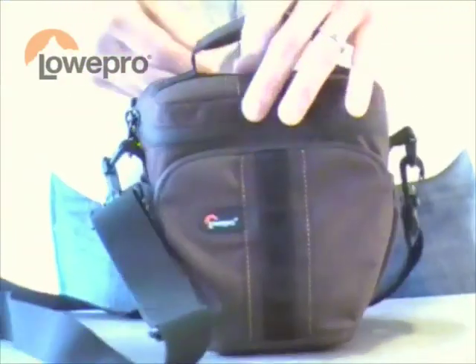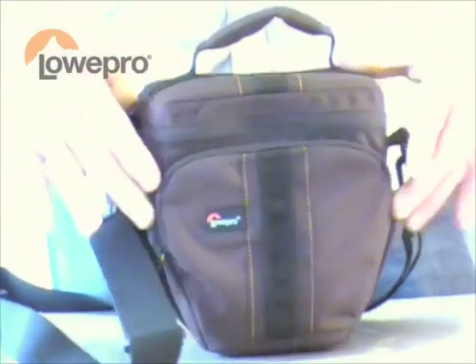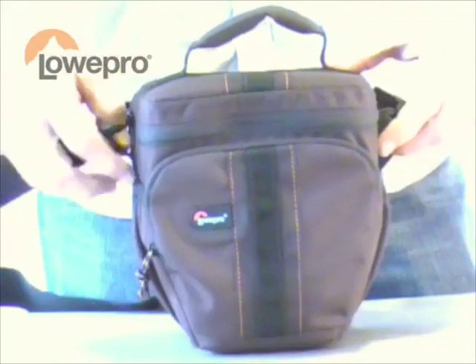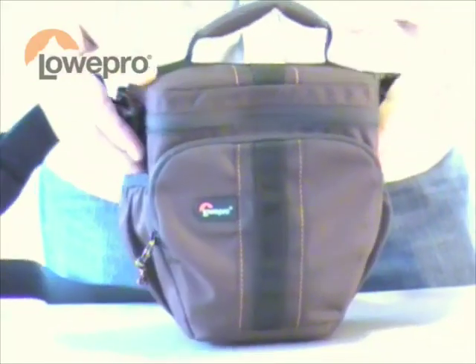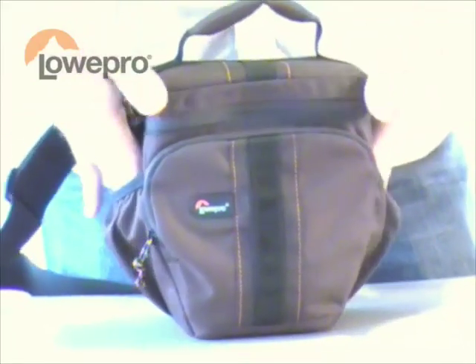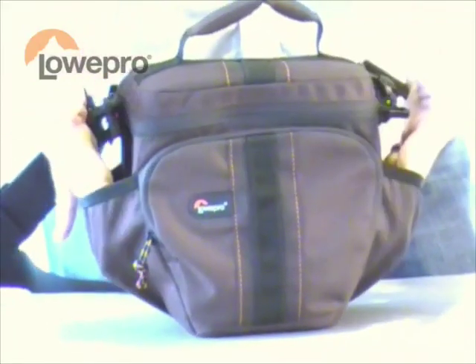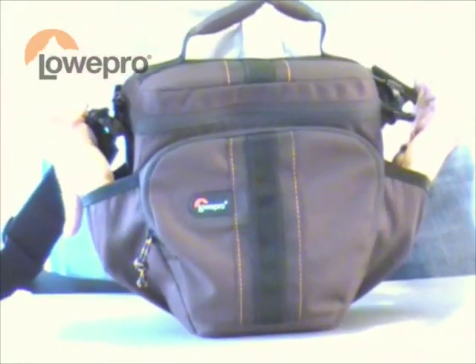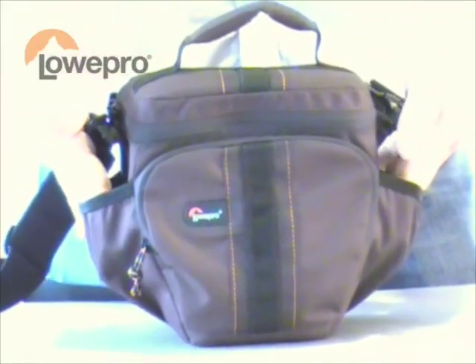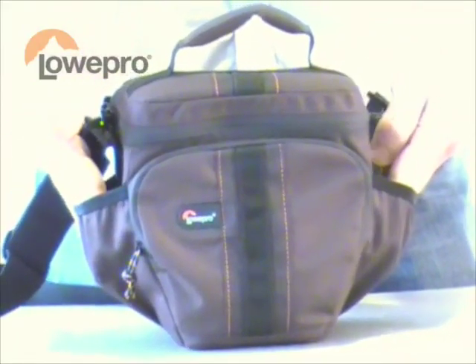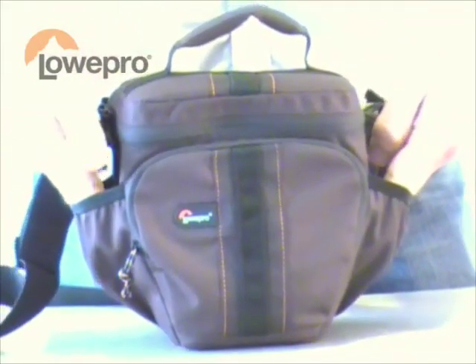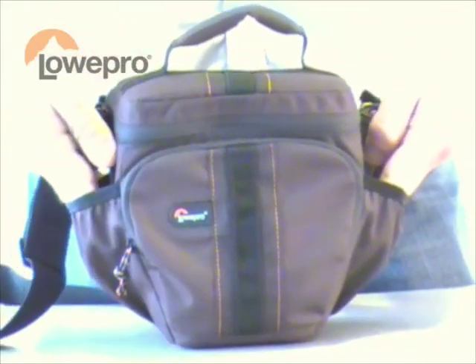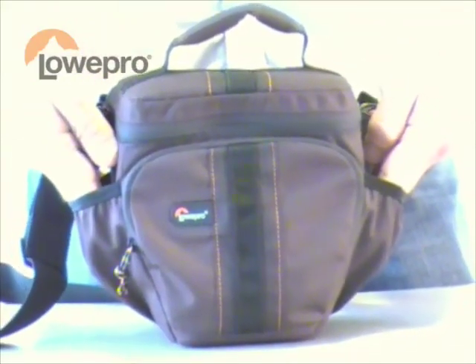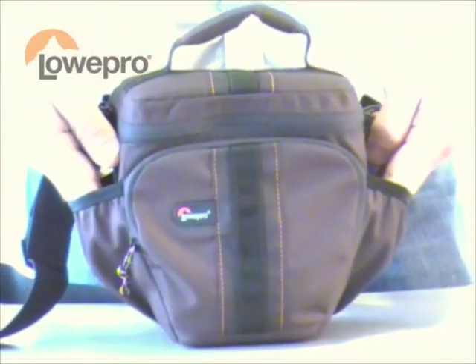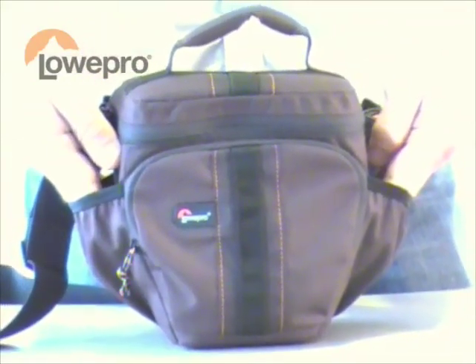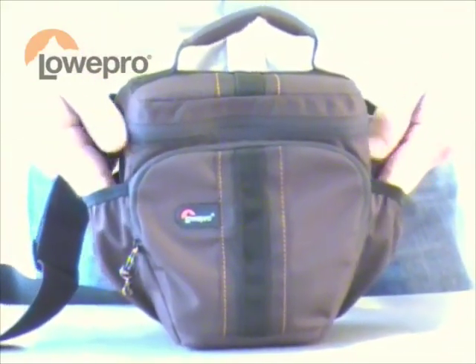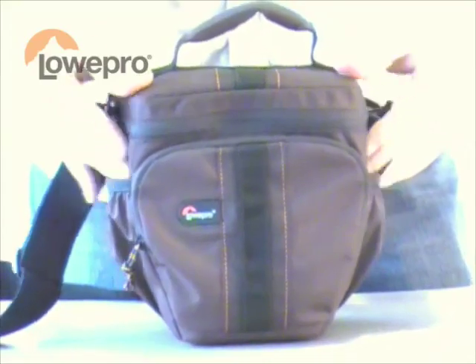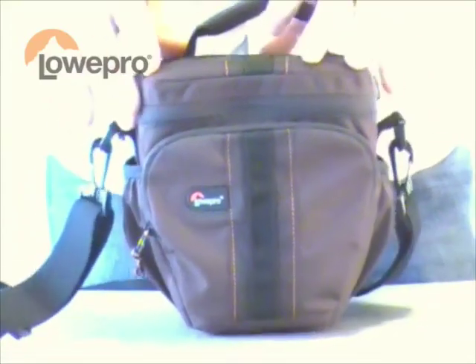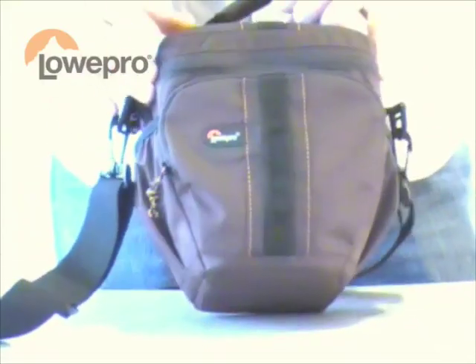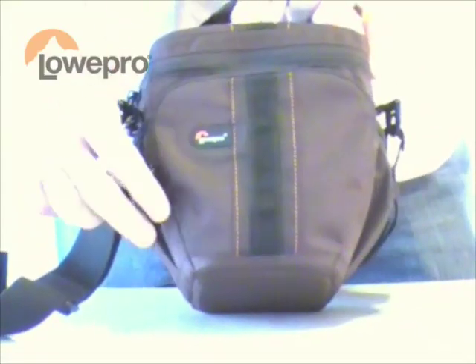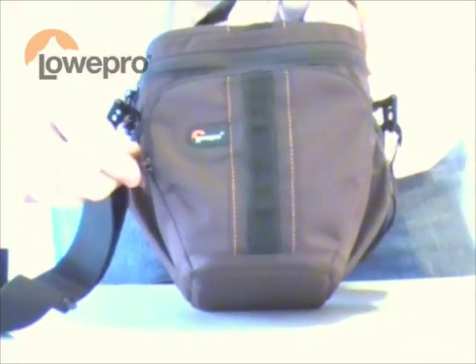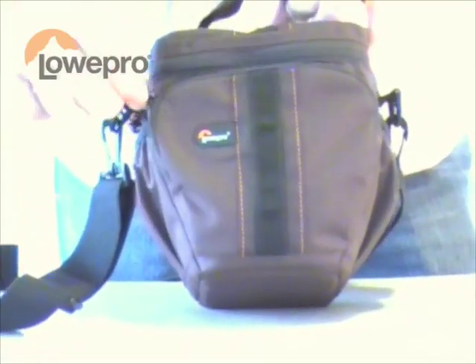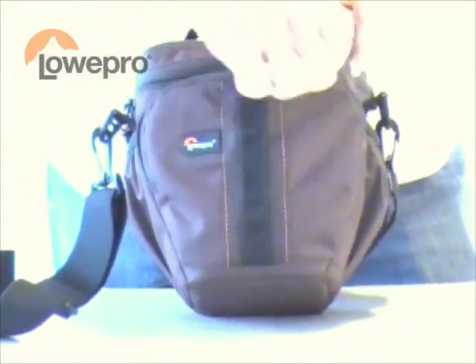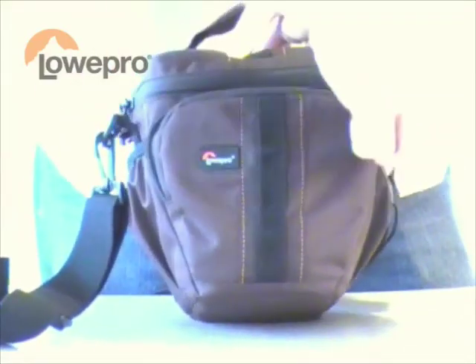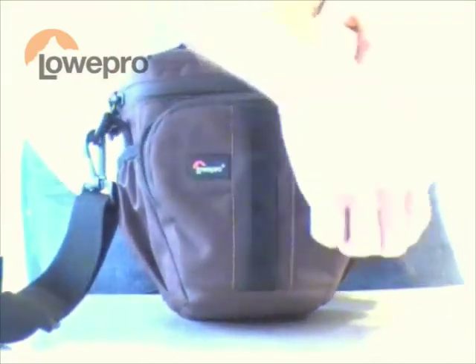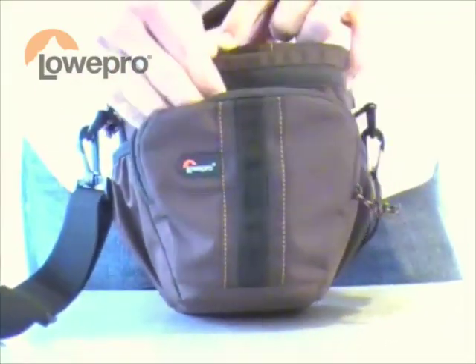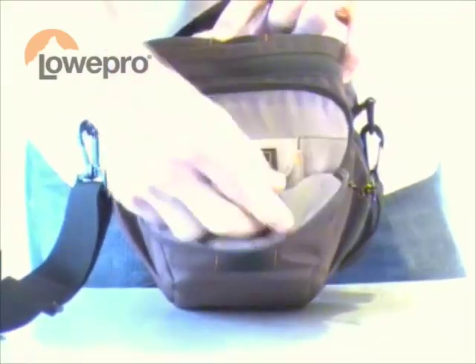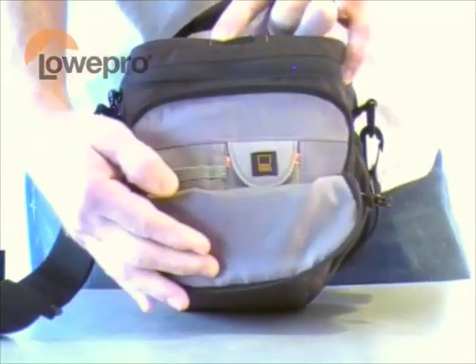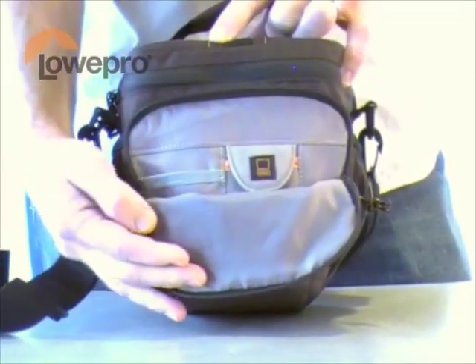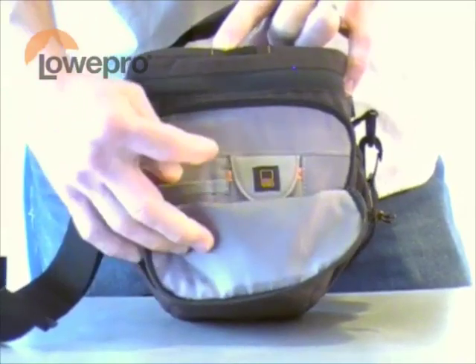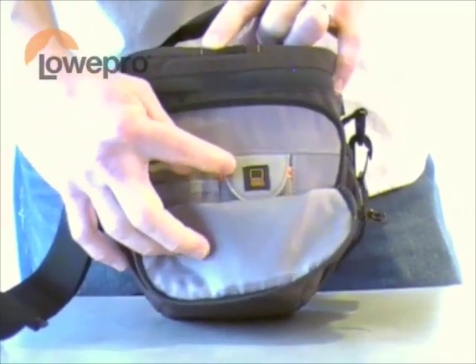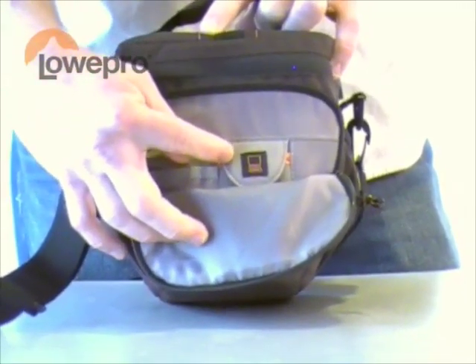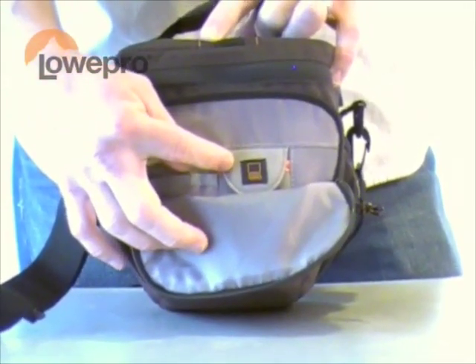There are two accessory pockets on the side, great for lens caps, batteries, or other things. Up front, an easy-pull zipper opens a front pocket for more accessories, including a memory card.